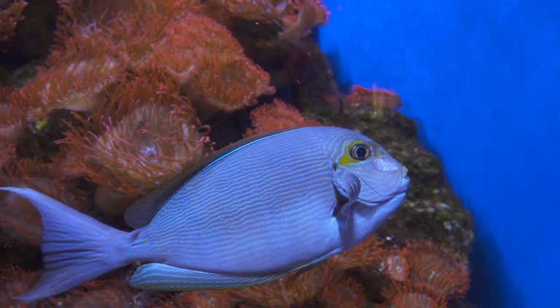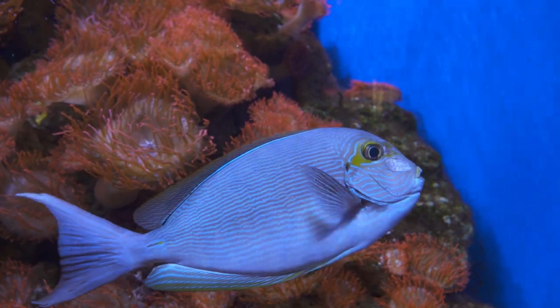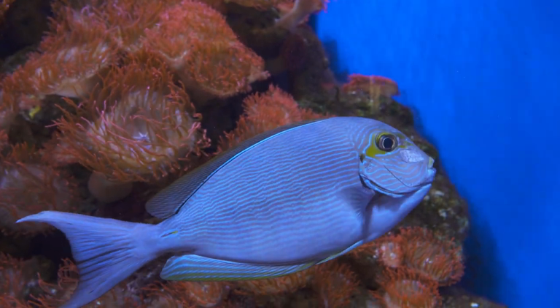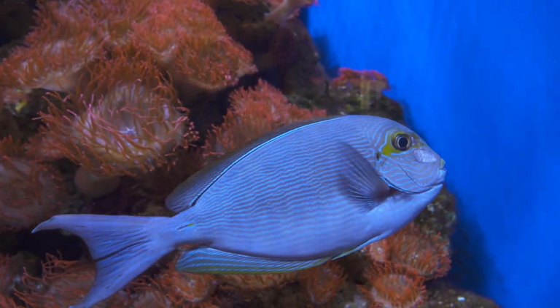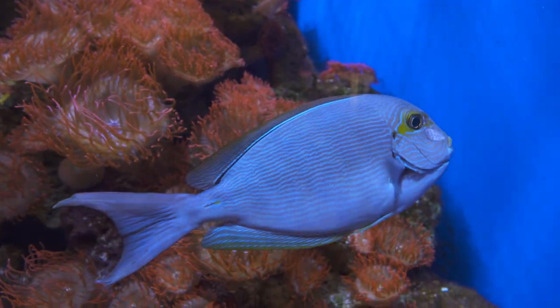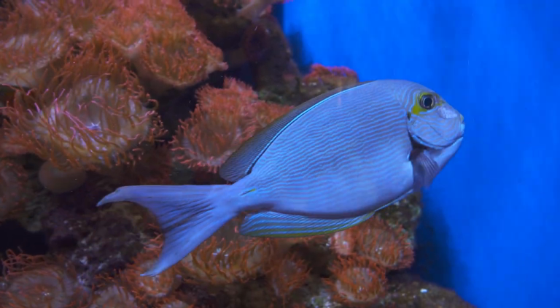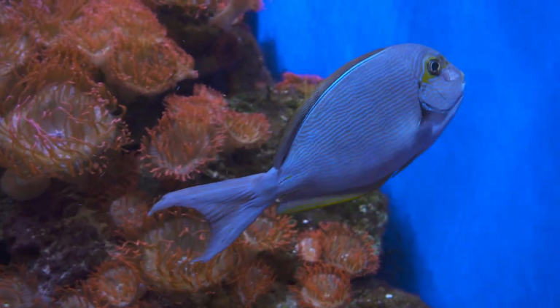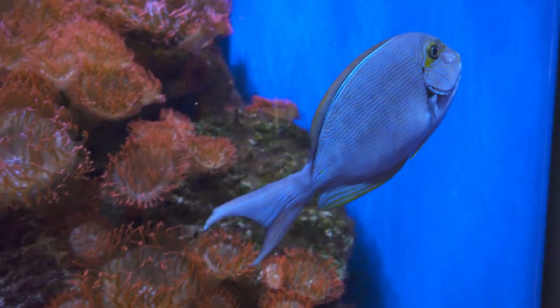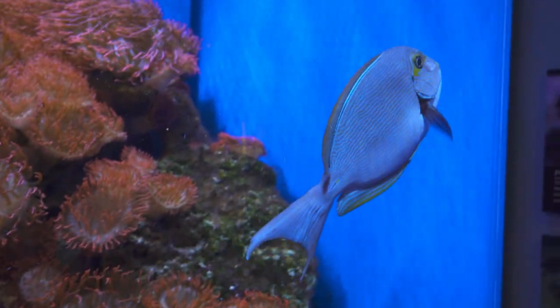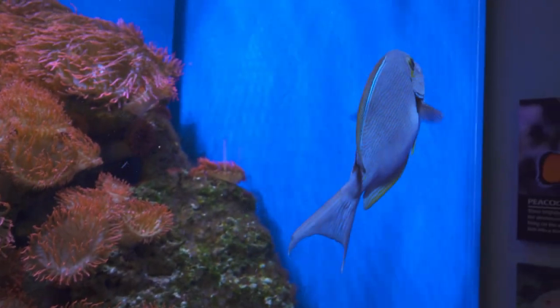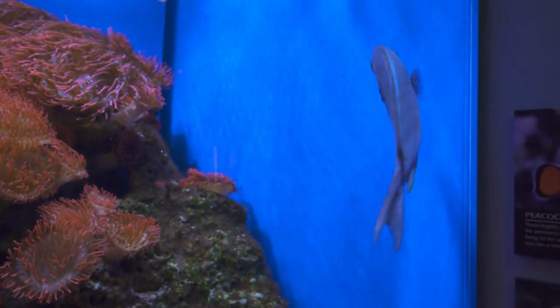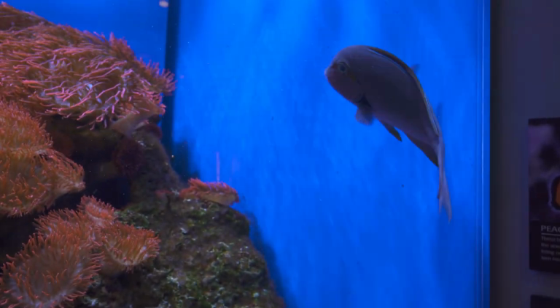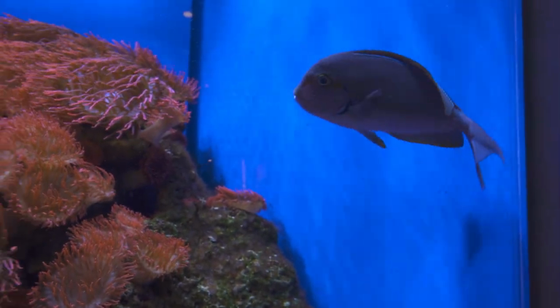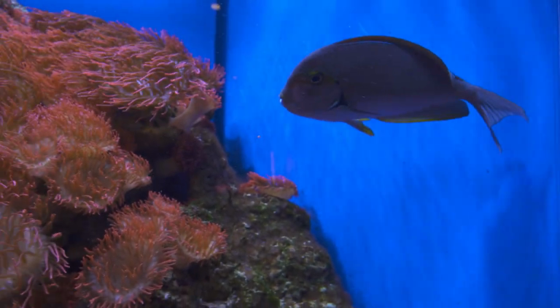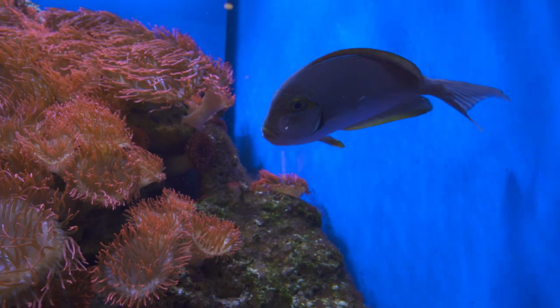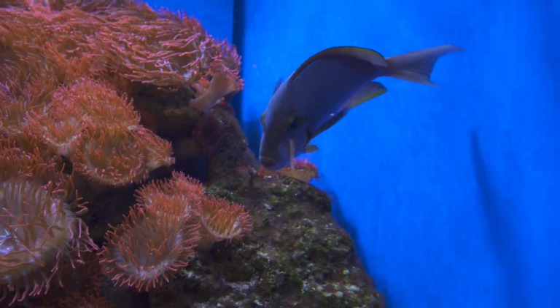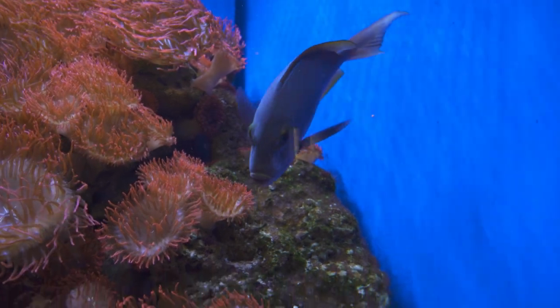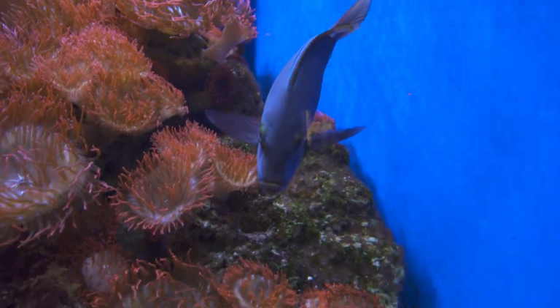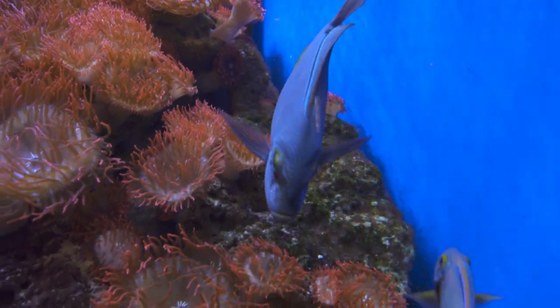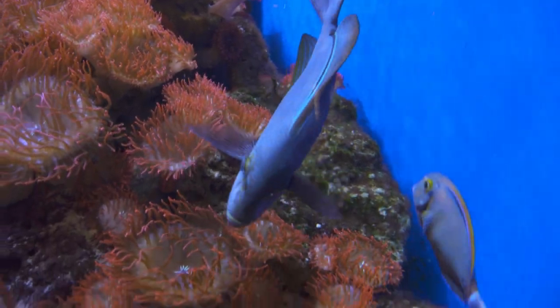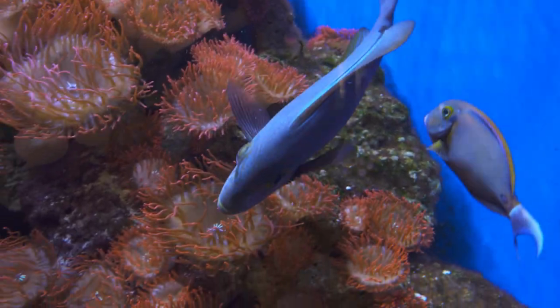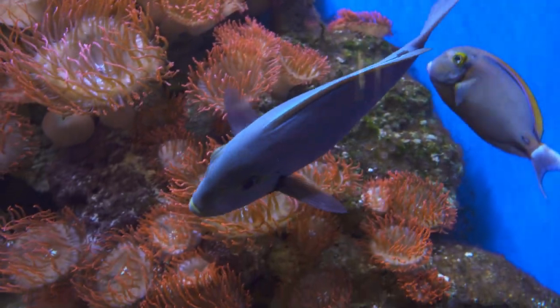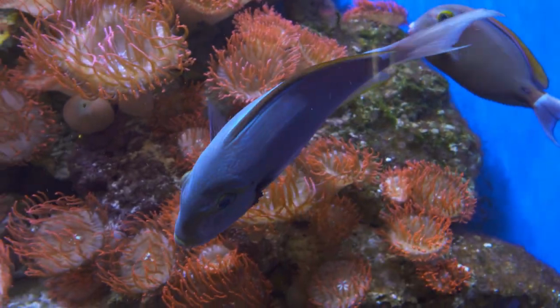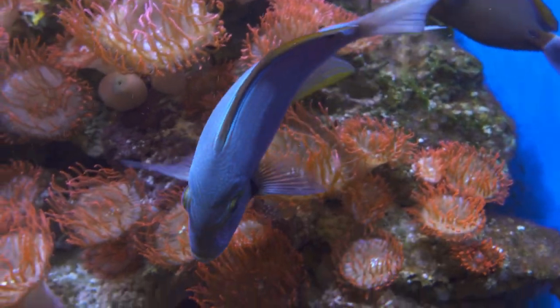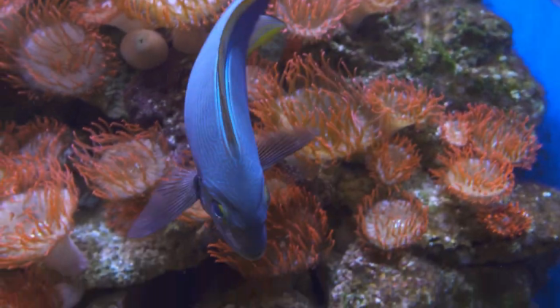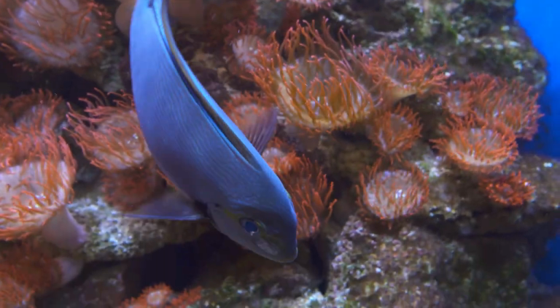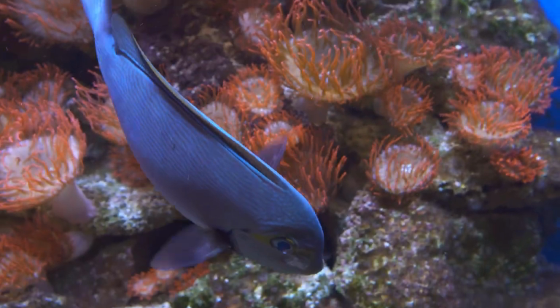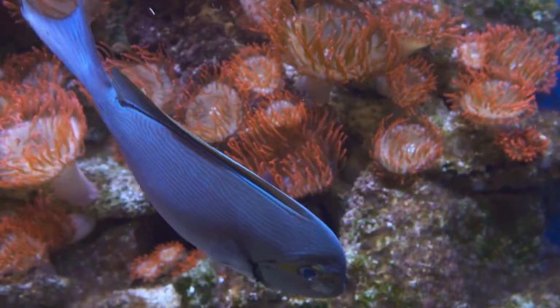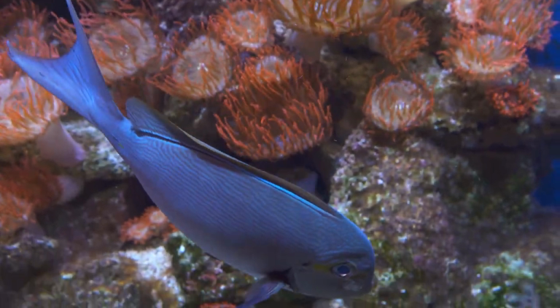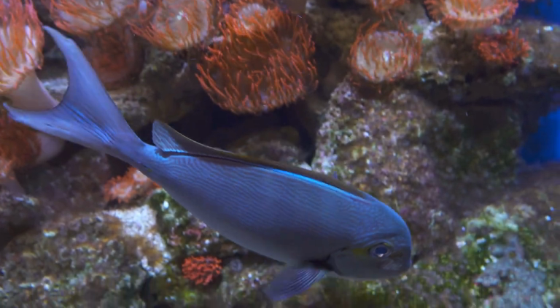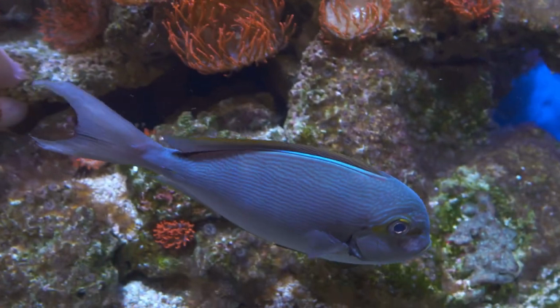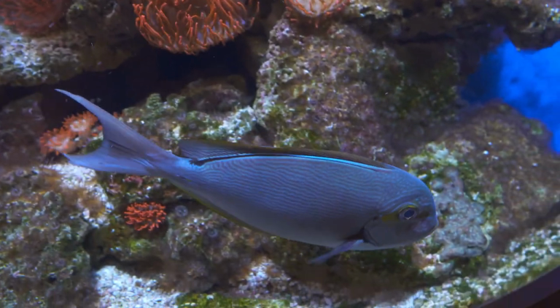It's getting nice sharpness and good autofocus tracking in this clip shot at the Tulsa Zoo's LaFortune Wildlife Track.